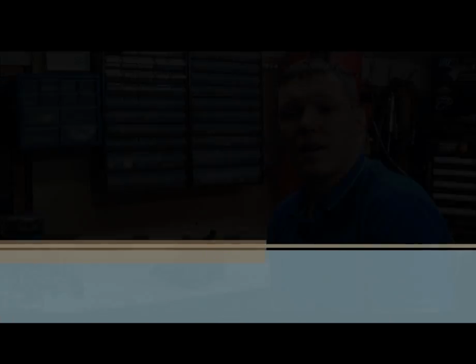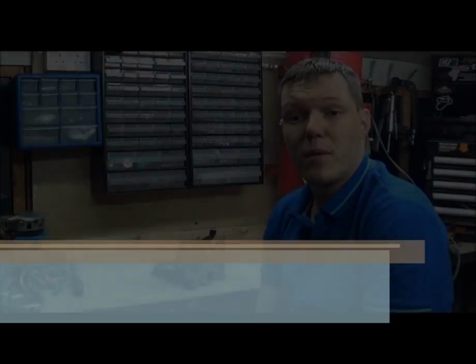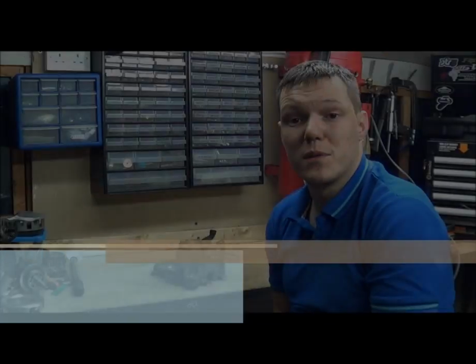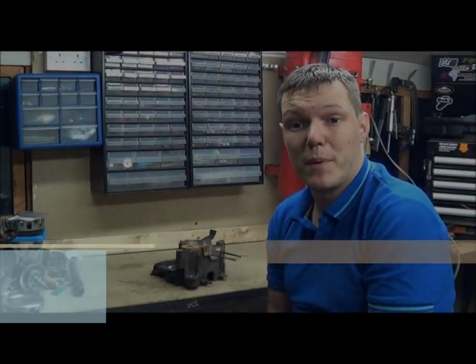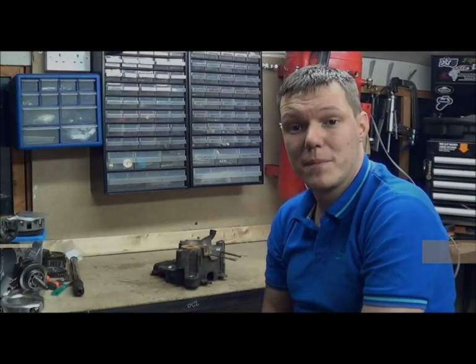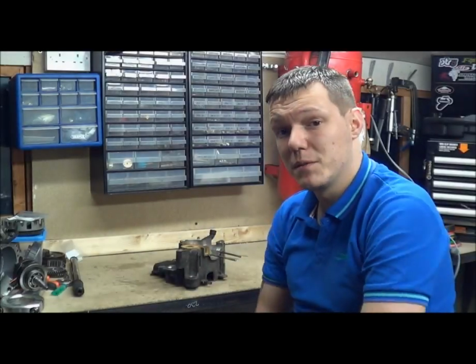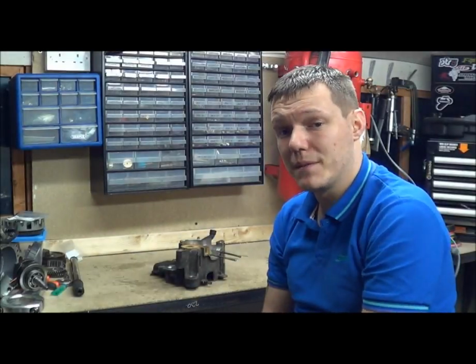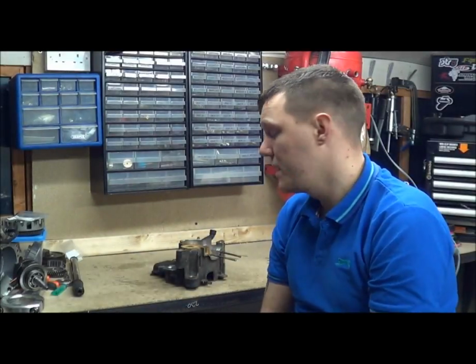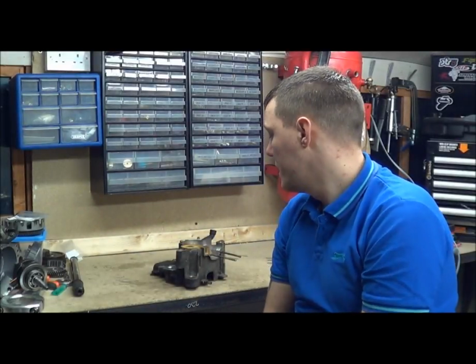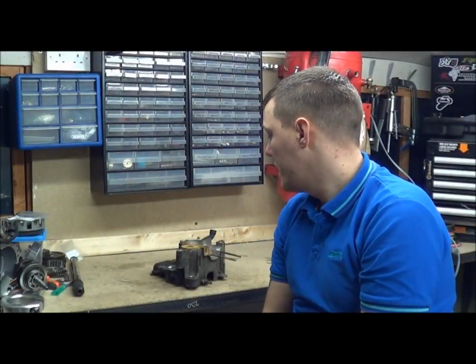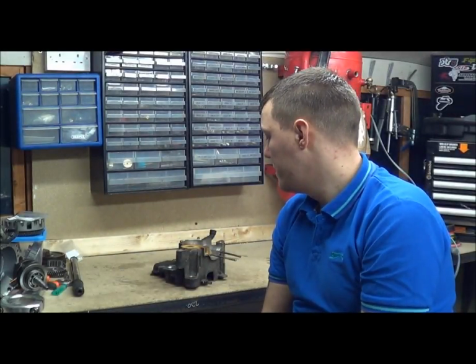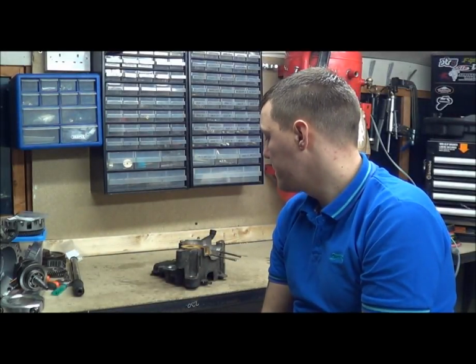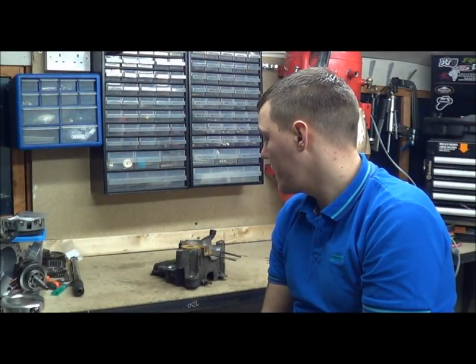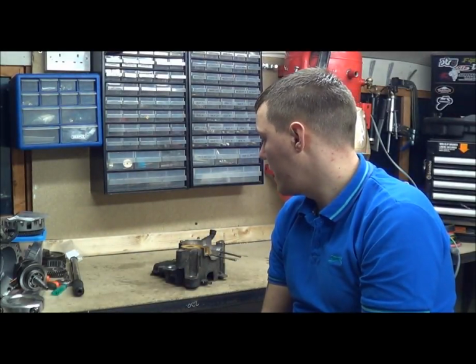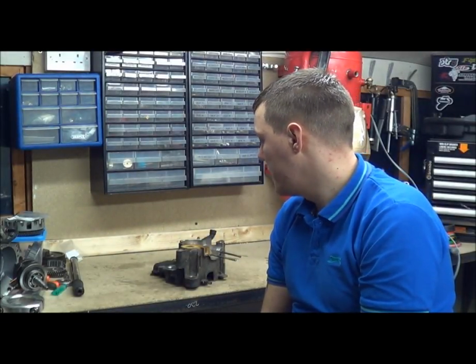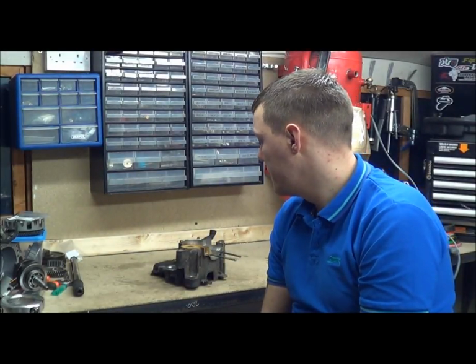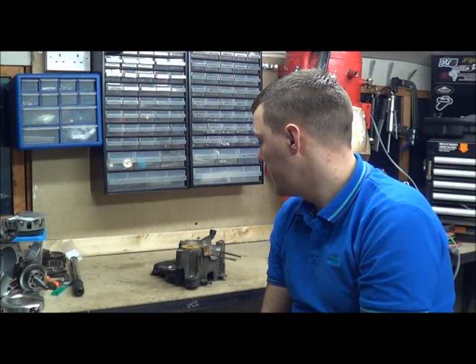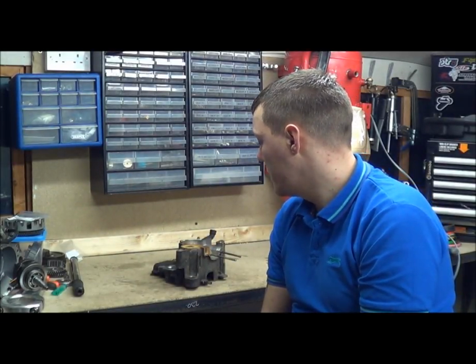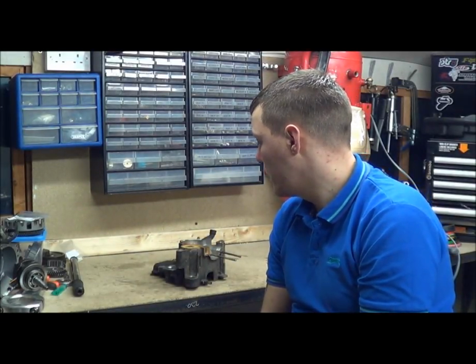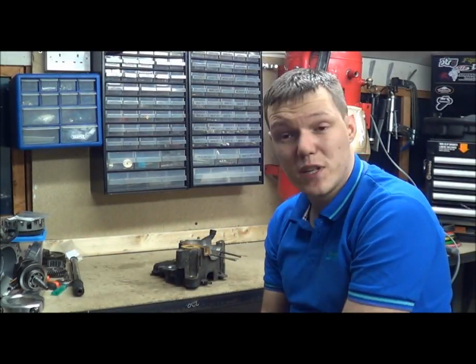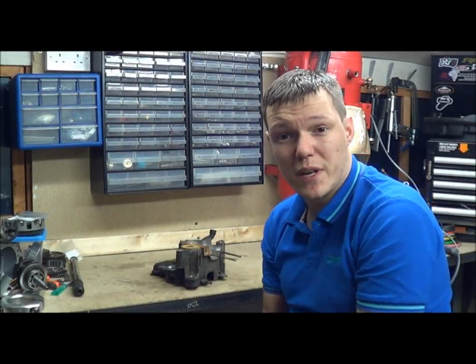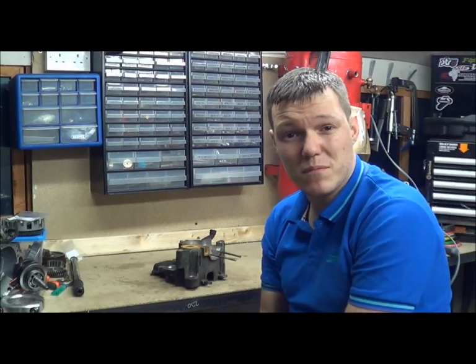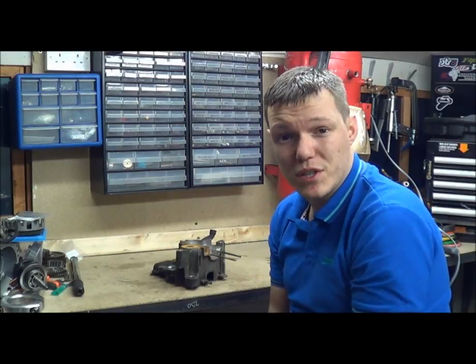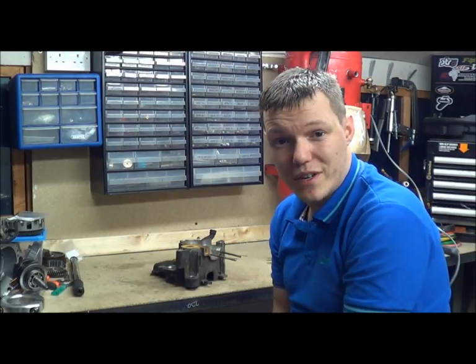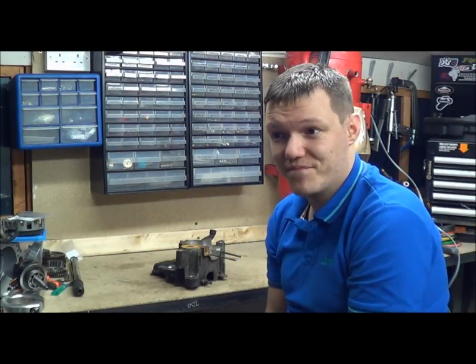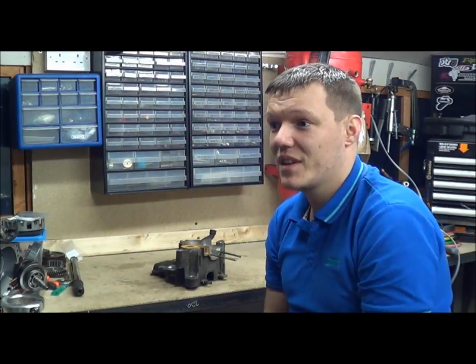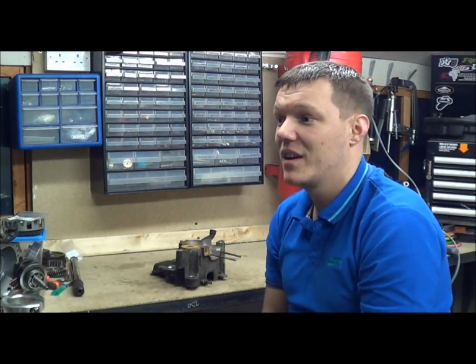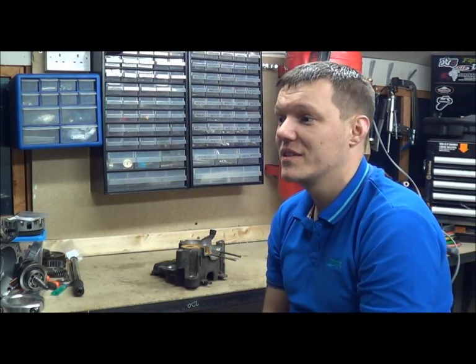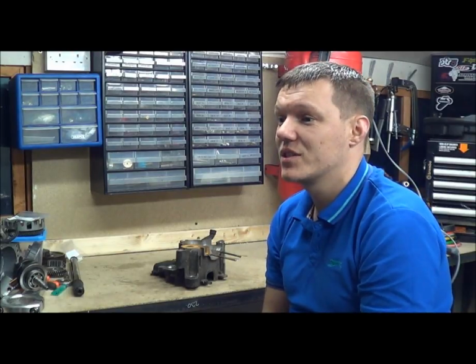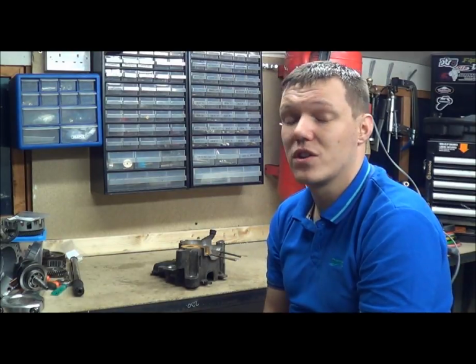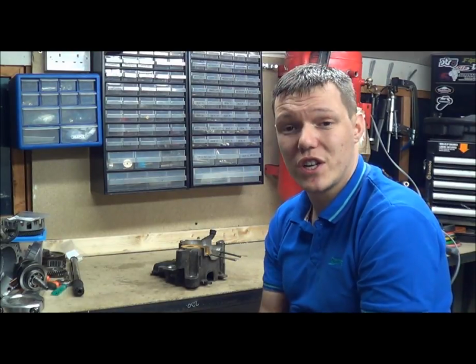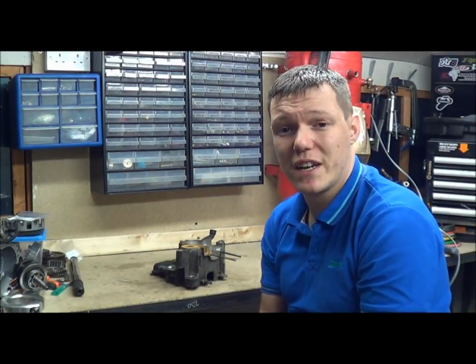Hi, welcome to Point of Power. My name's Matt. I'm on Facebook now, which is great, so go check it out.